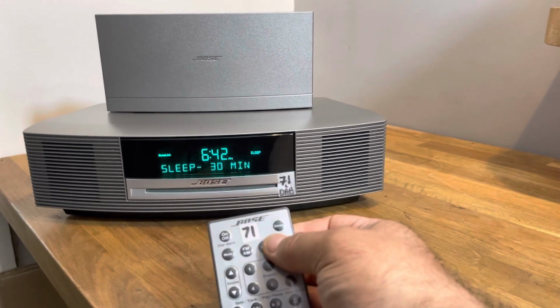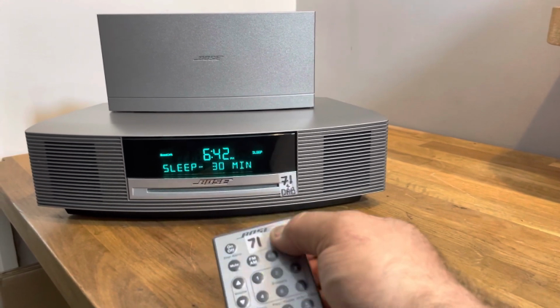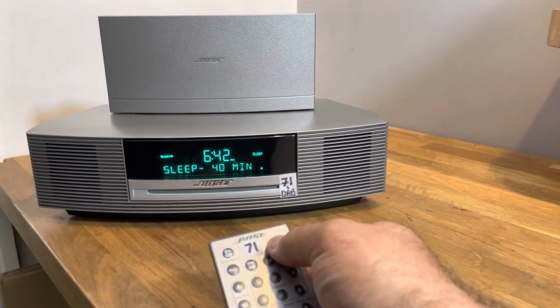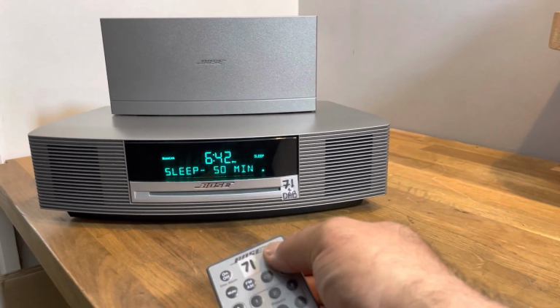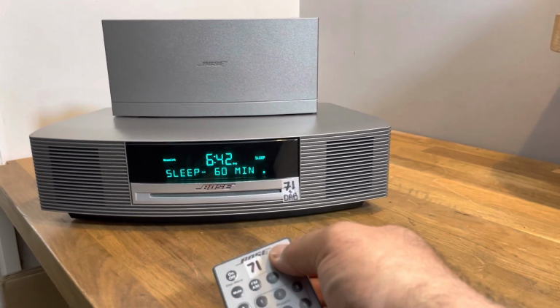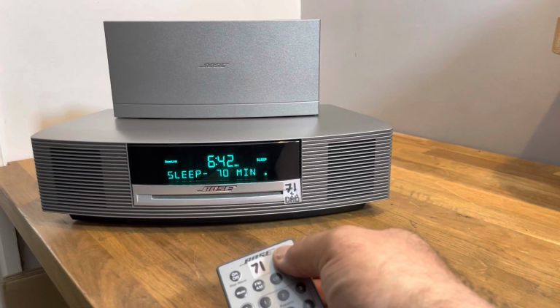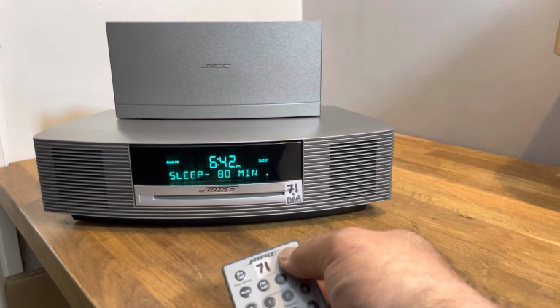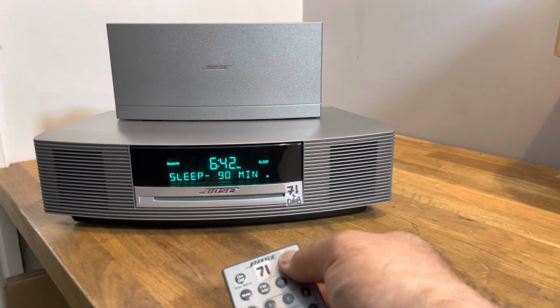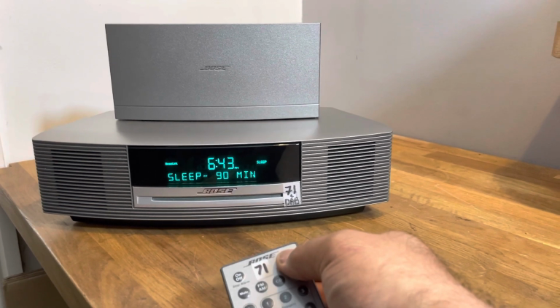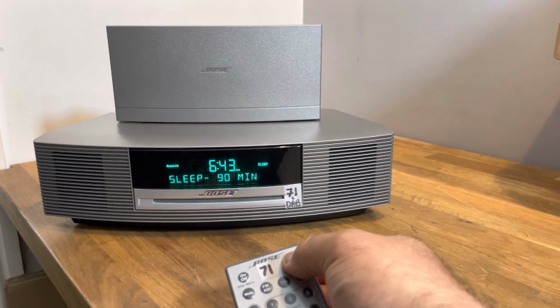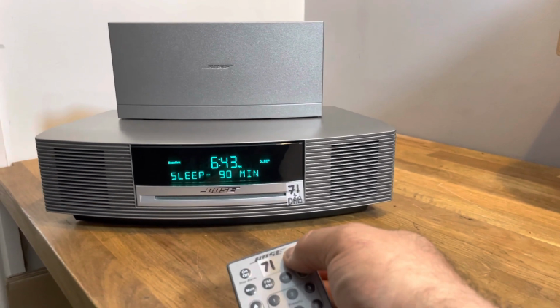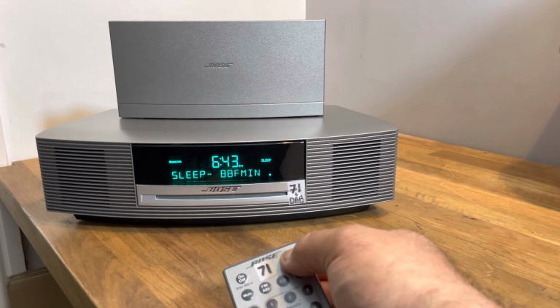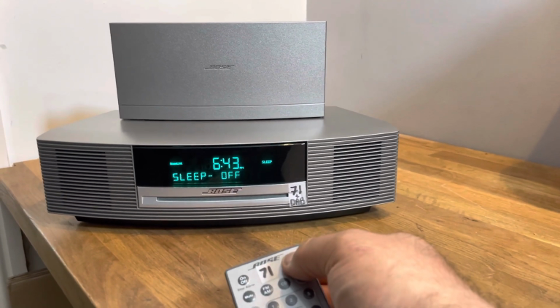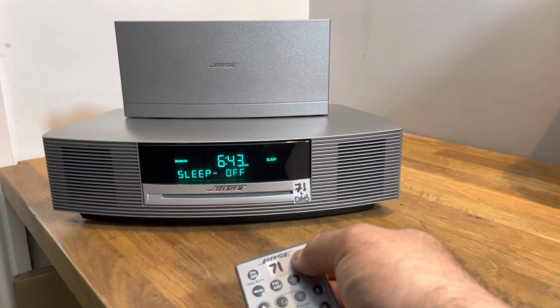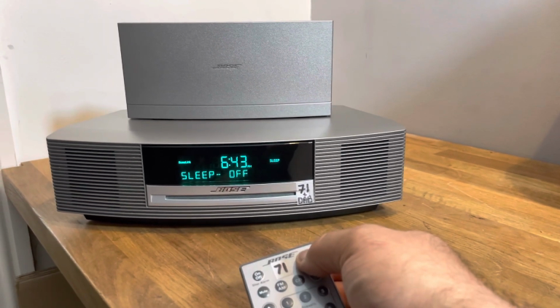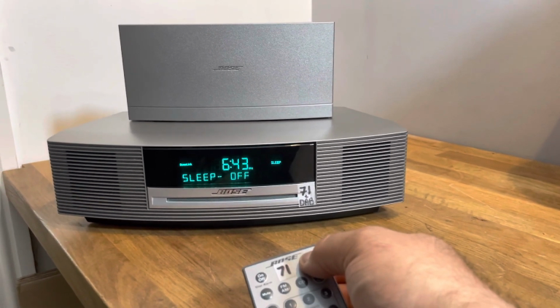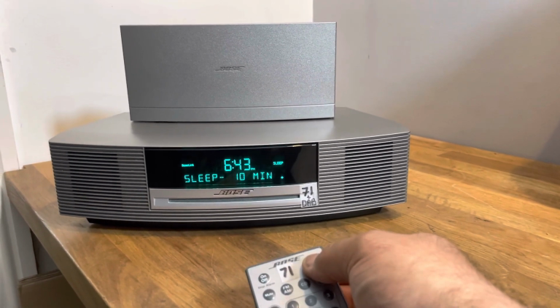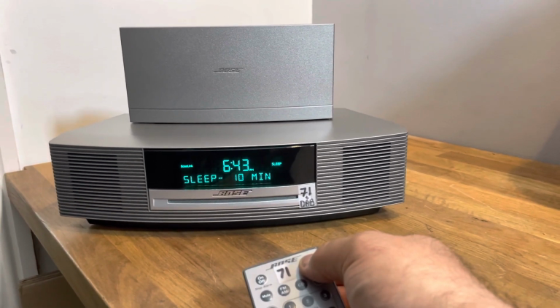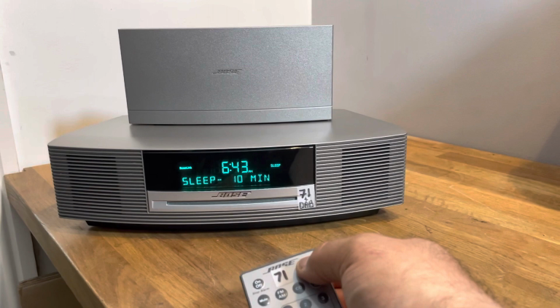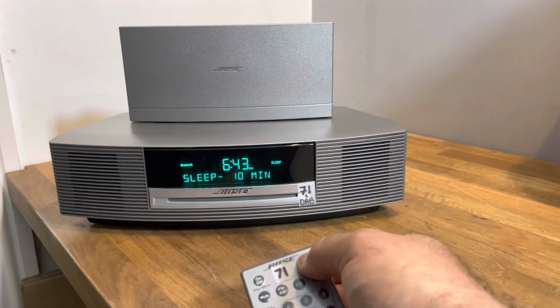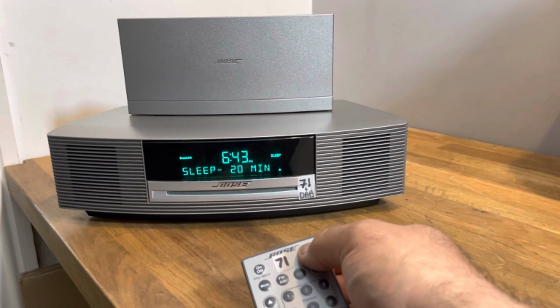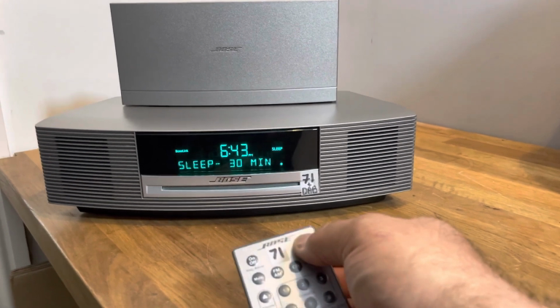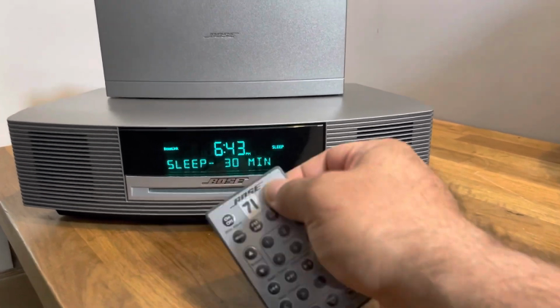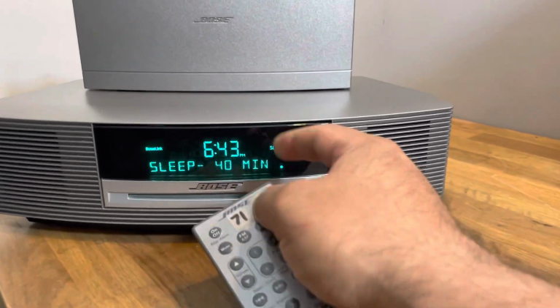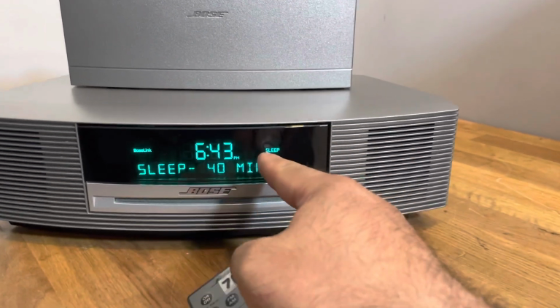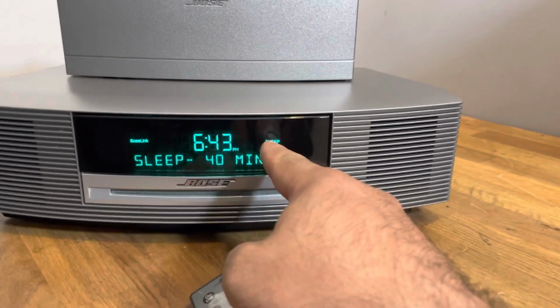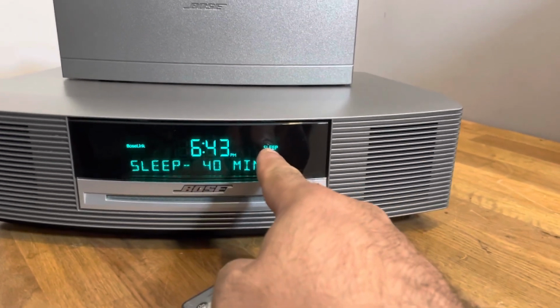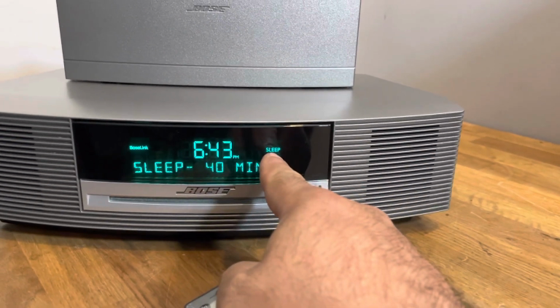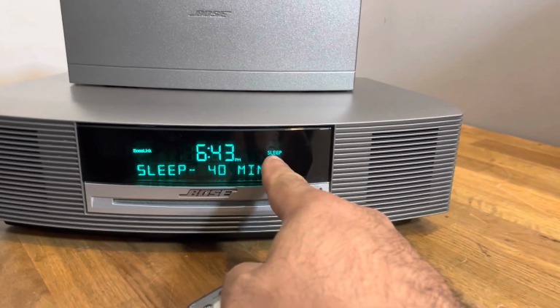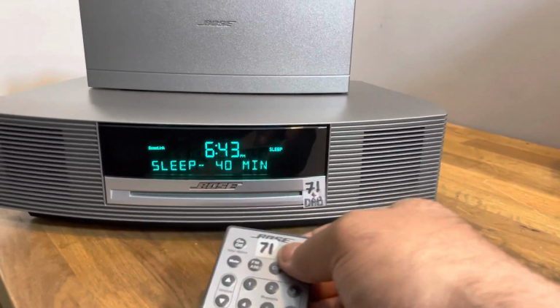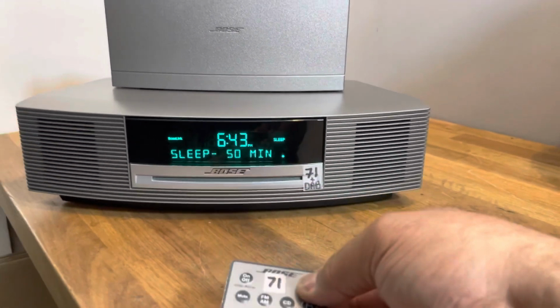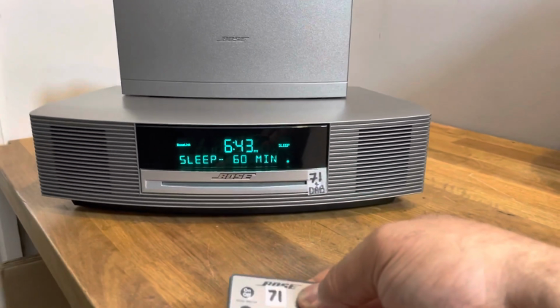It has a sleep function. If you press the sleep button once you can toggle up to 90 minutes, and then pressing it again says 'sleep off.' When you start again it starts from 10. When sleep is on, it is shown by the word 'sleep' on the screen.